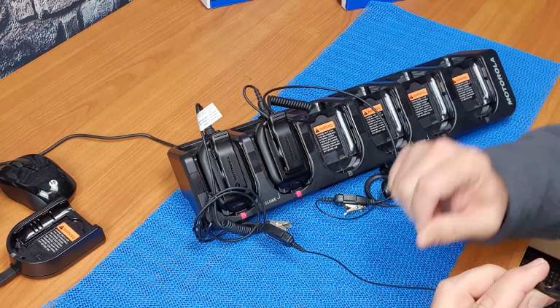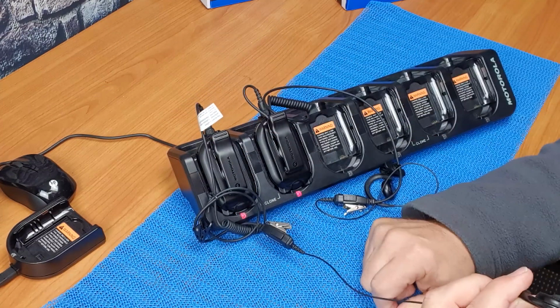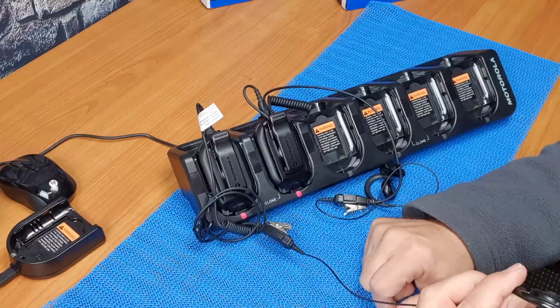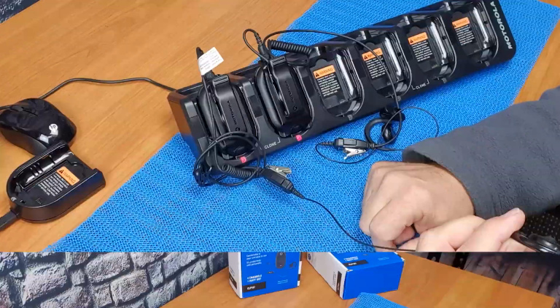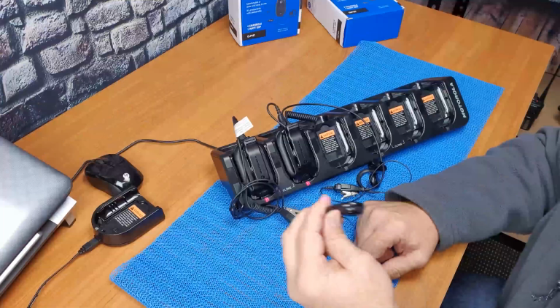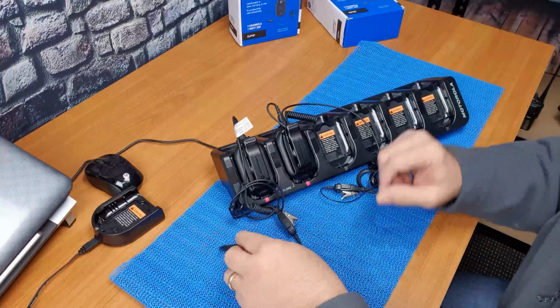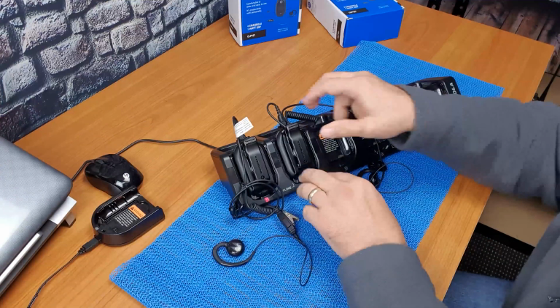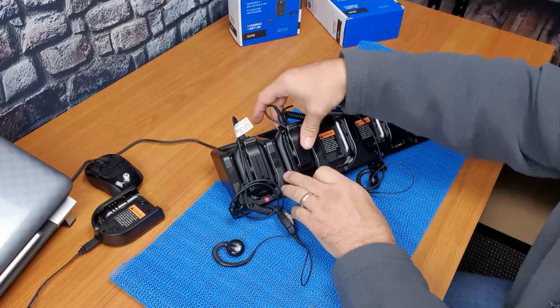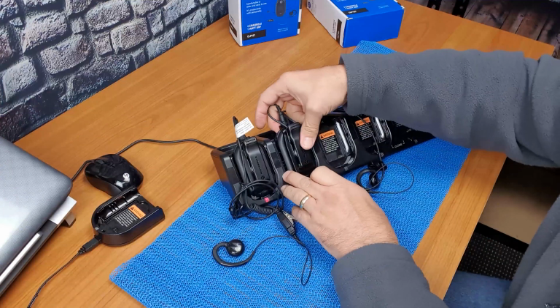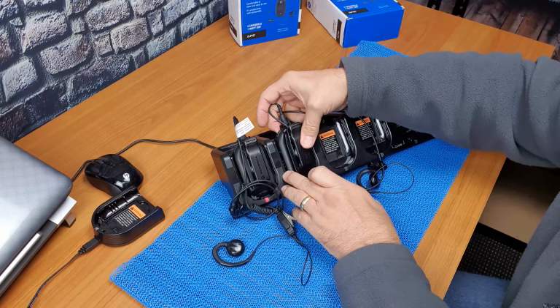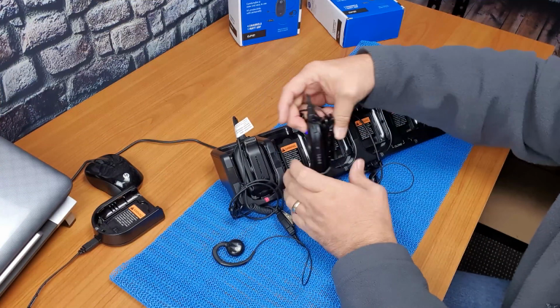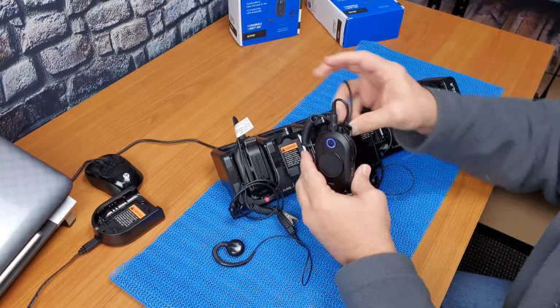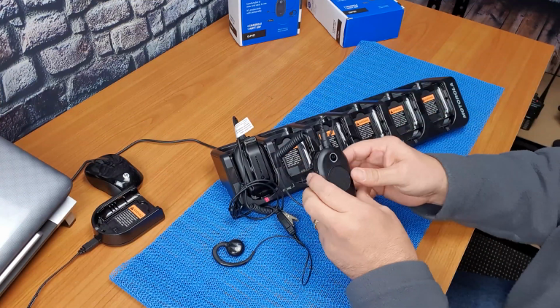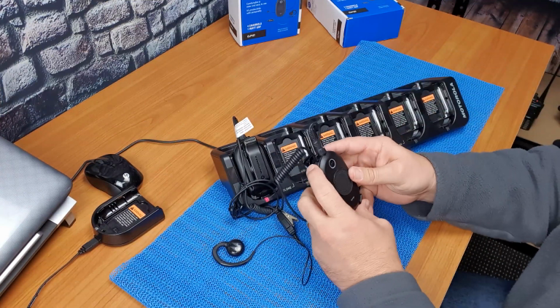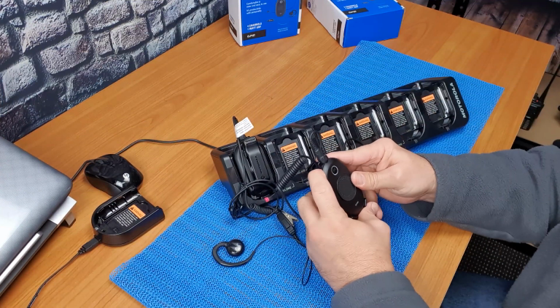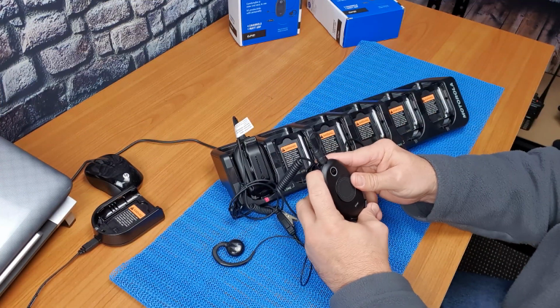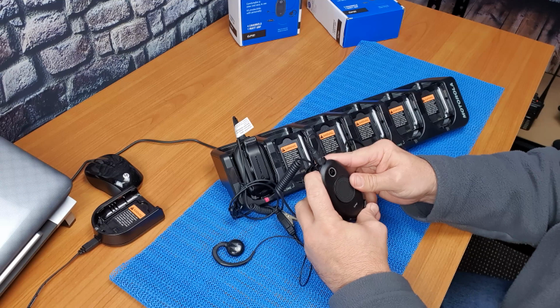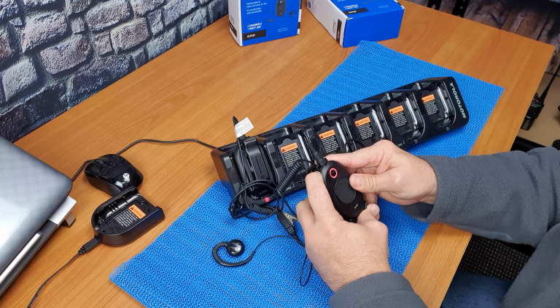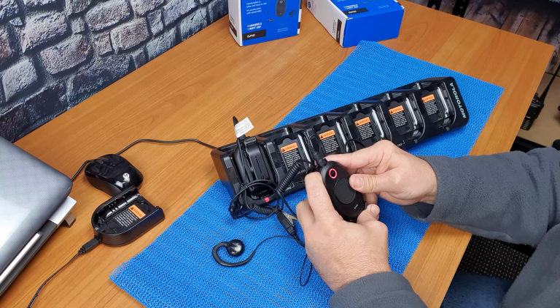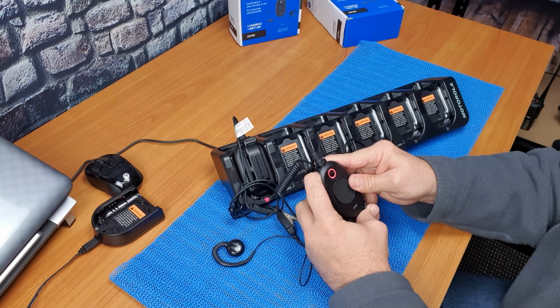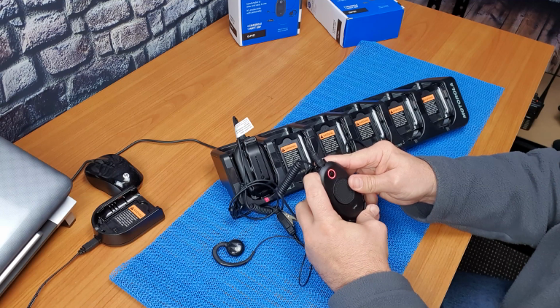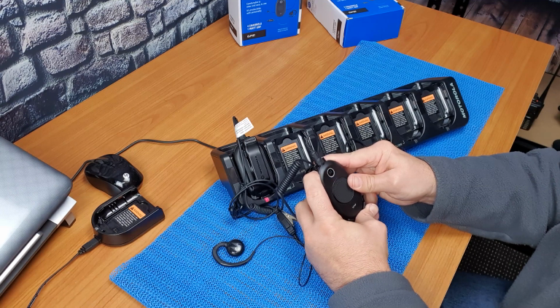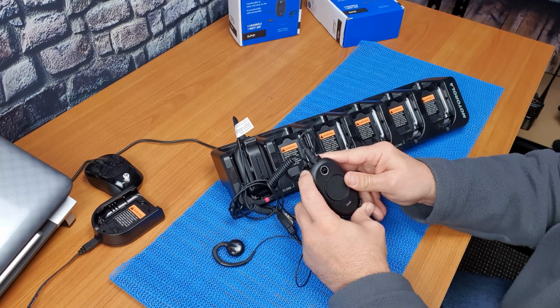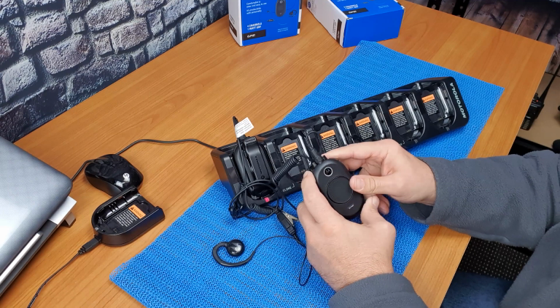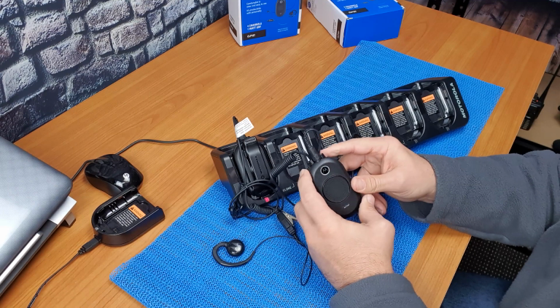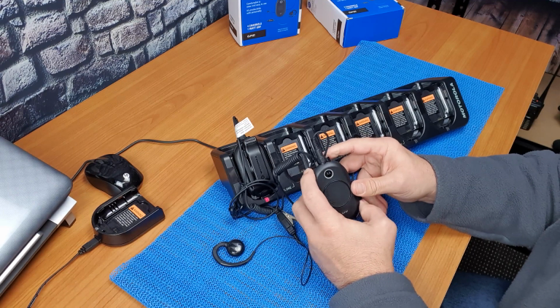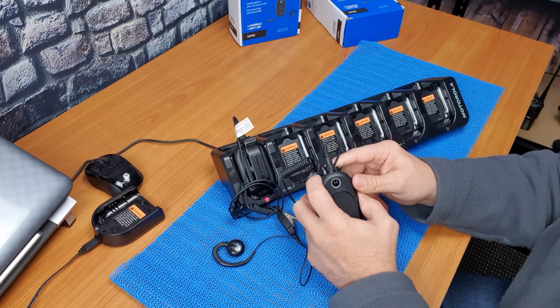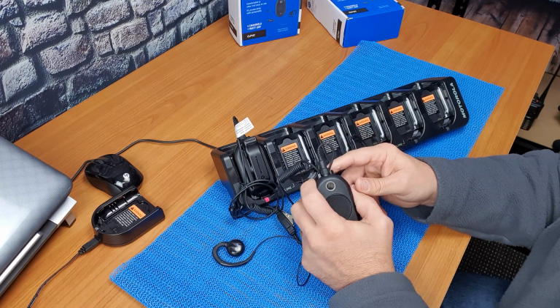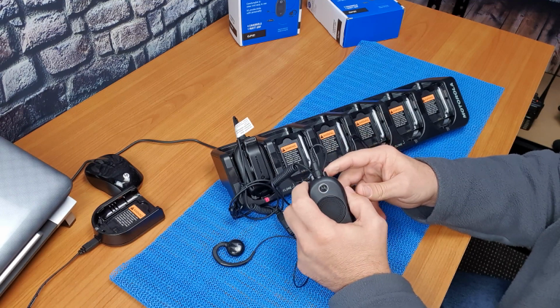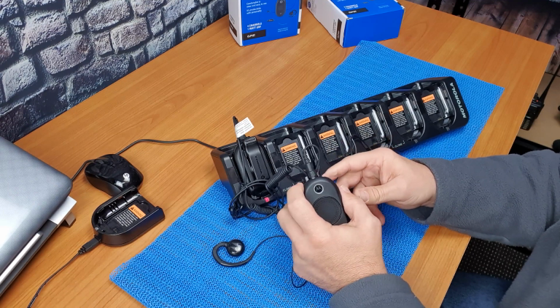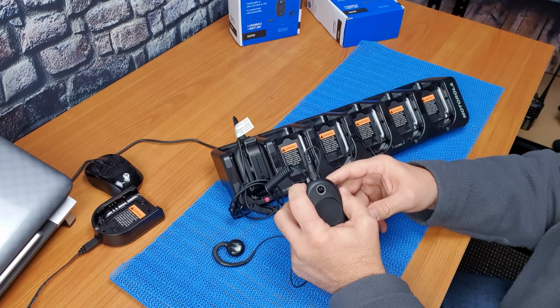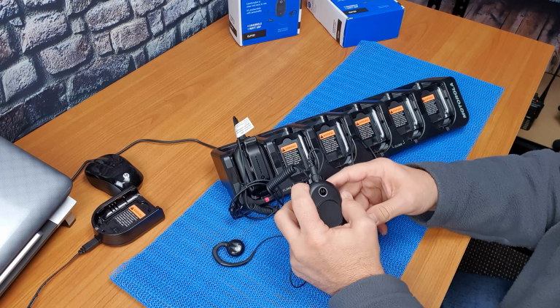And we're done. Turn the target radio off and take it out. Then turn it back on to activate the radio.